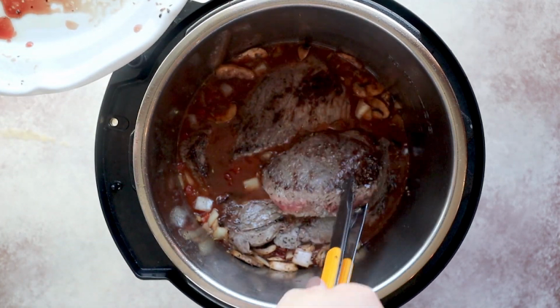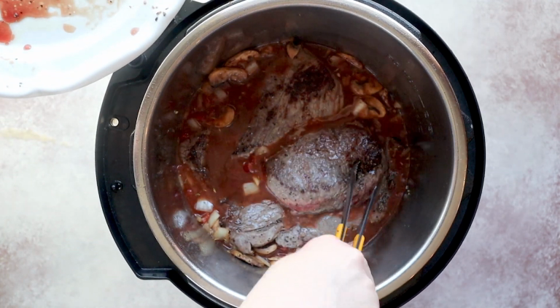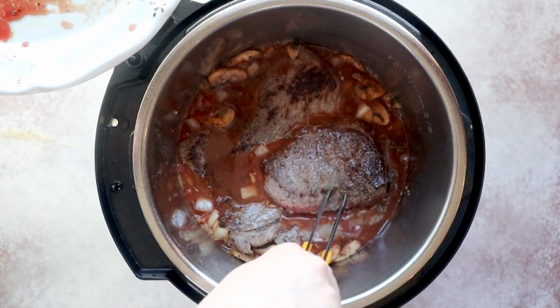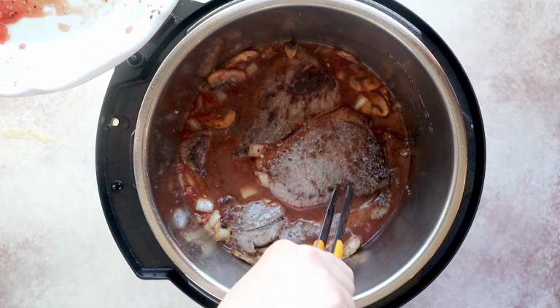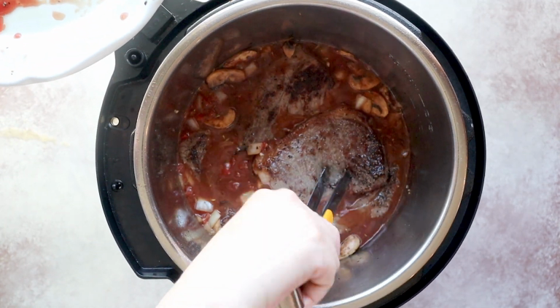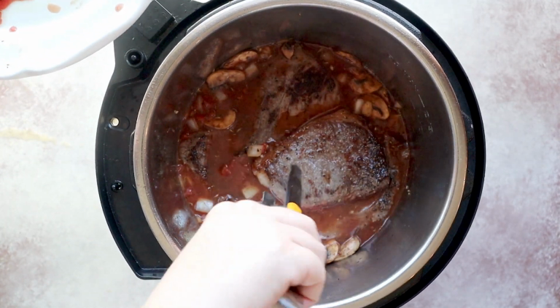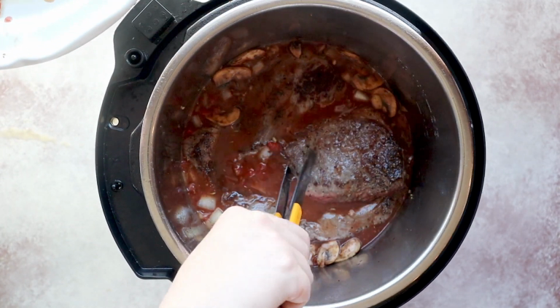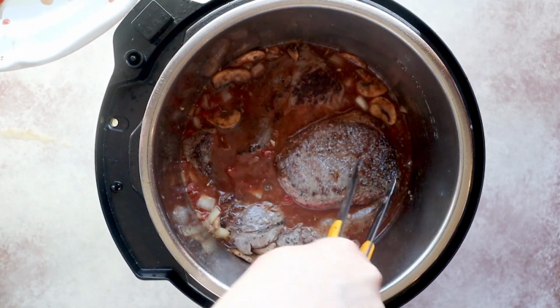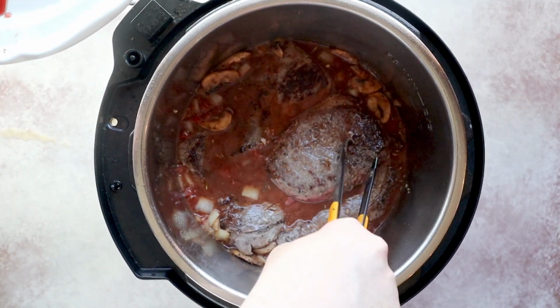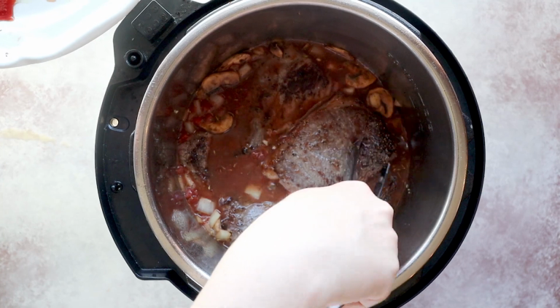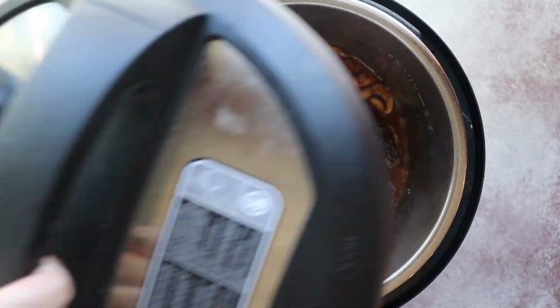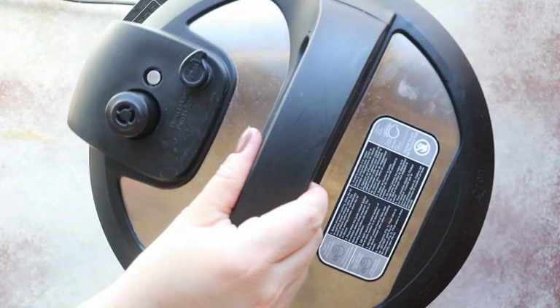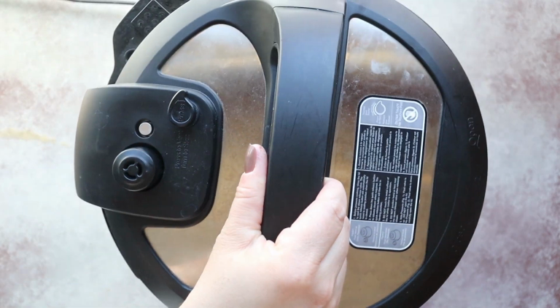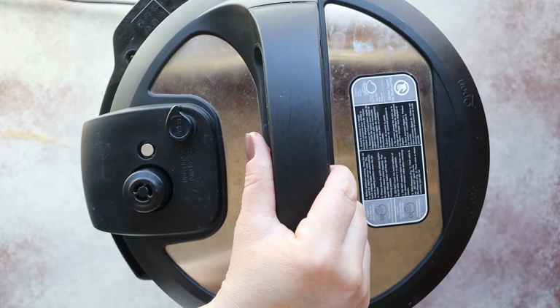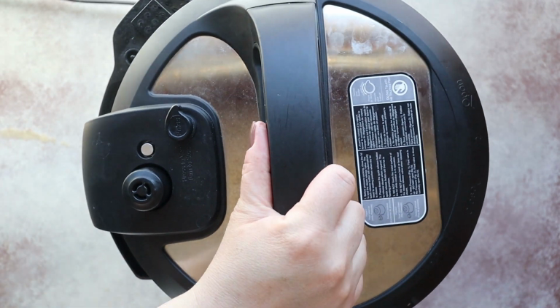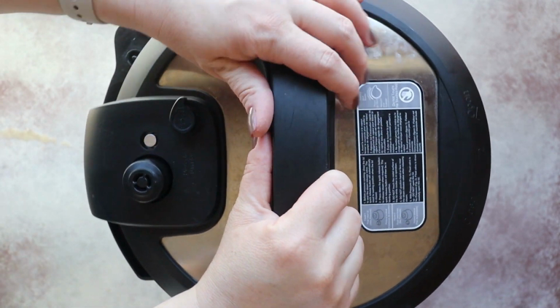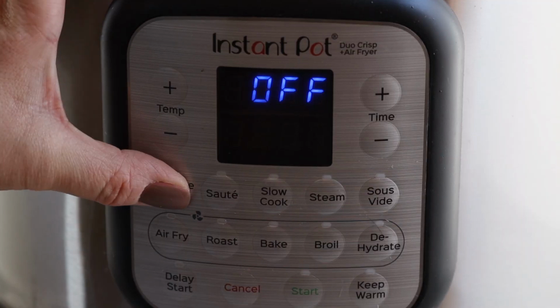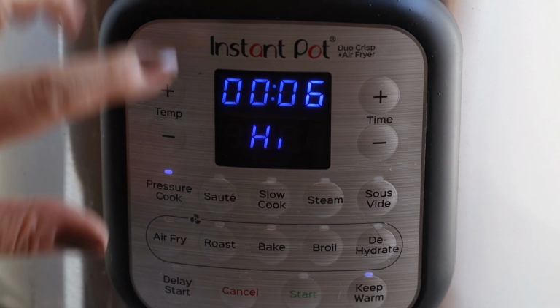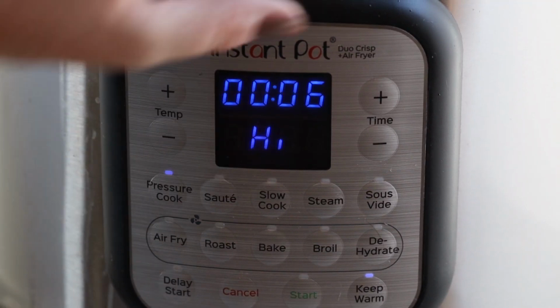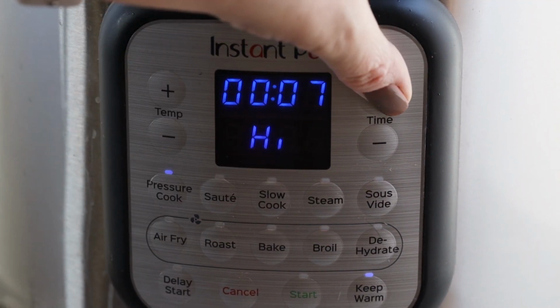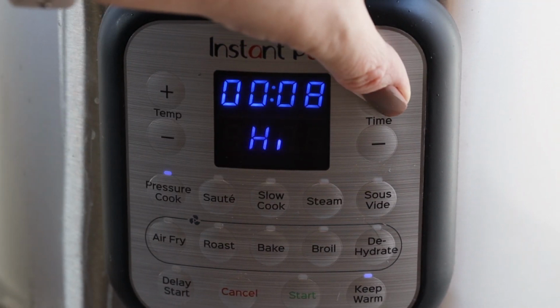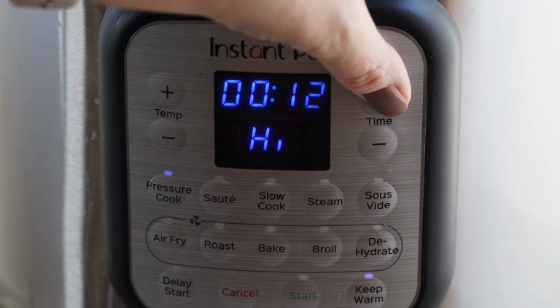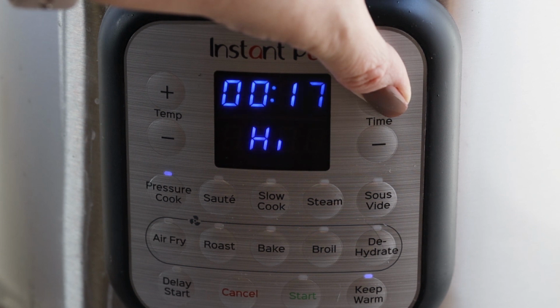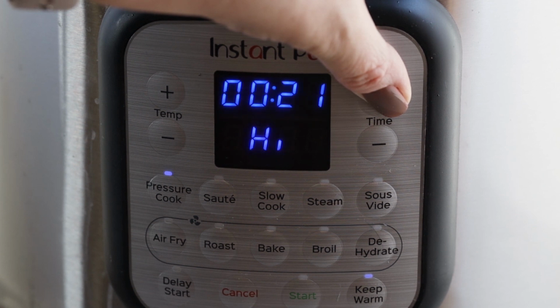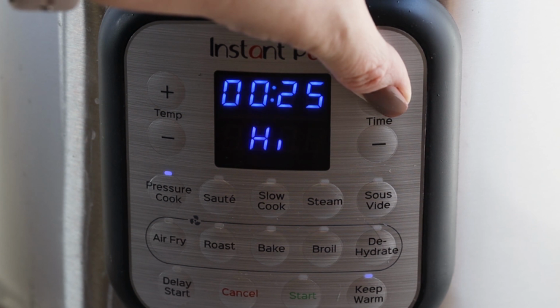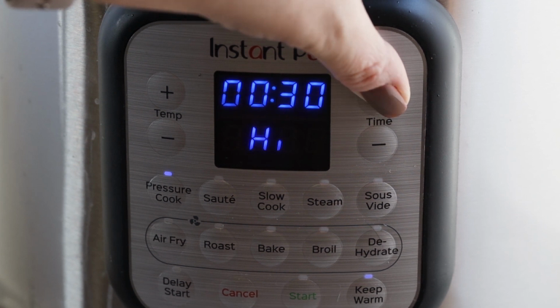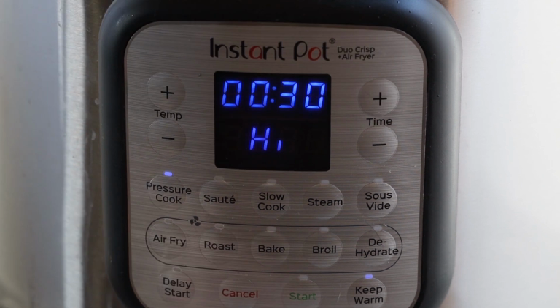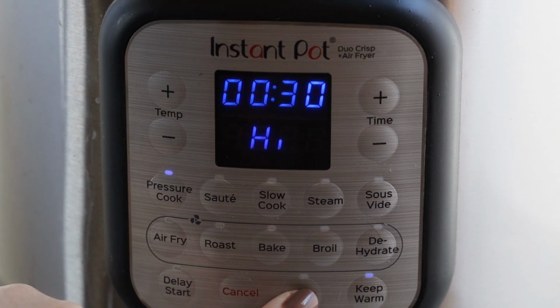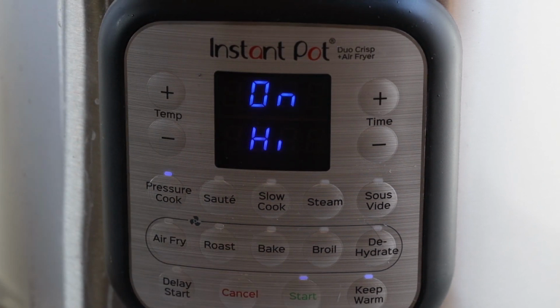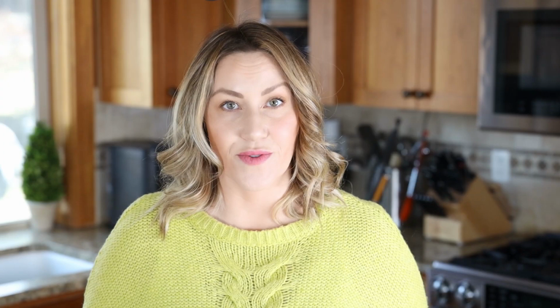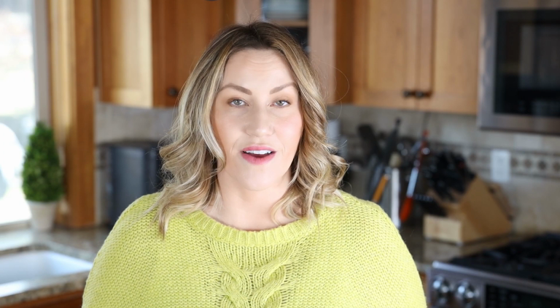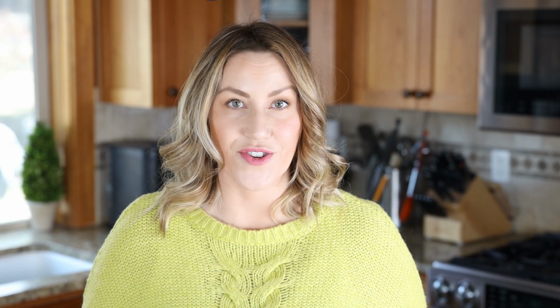Then we return our steaks to the Instant Pot and submerge them in the liquid. Put our lid on and we're going to pressure cook this at 30 minutes. After it cooks, we're going to let the pressure release naturally for 10 minutes before pressing the valve to release the rest of the pressure.